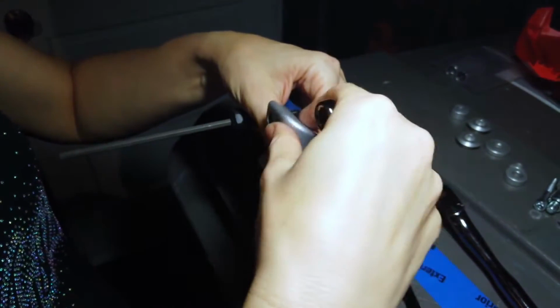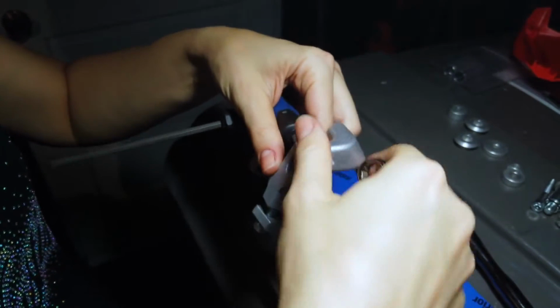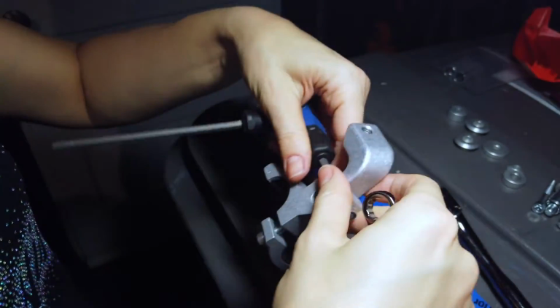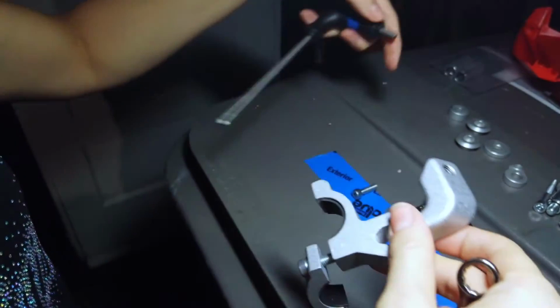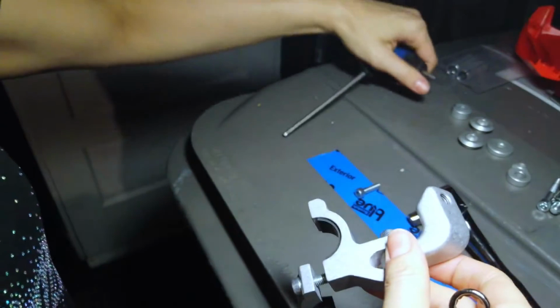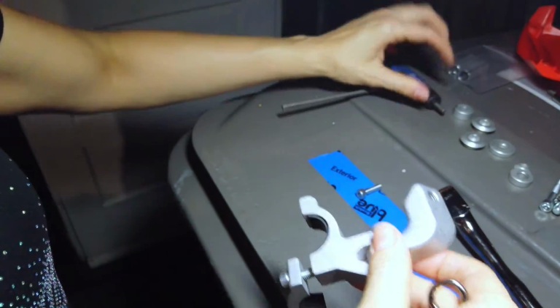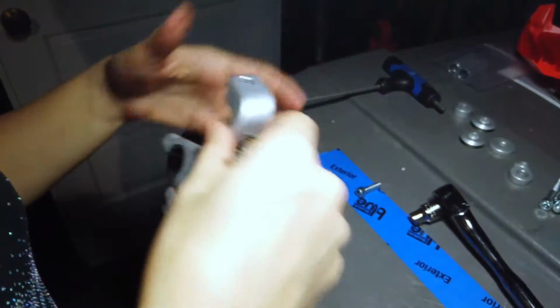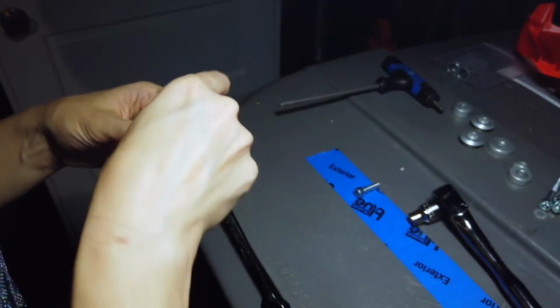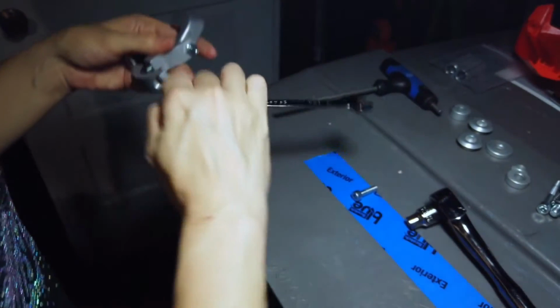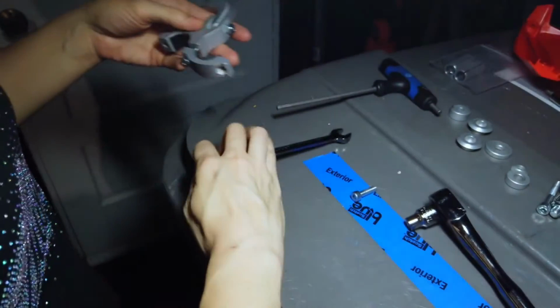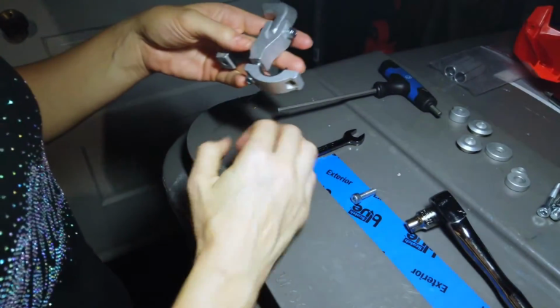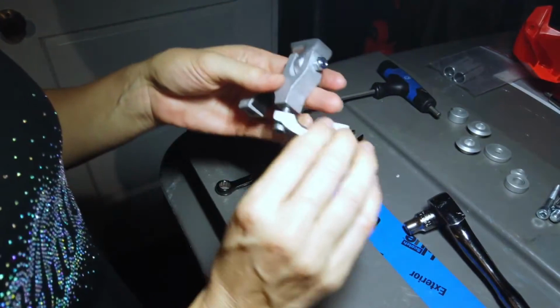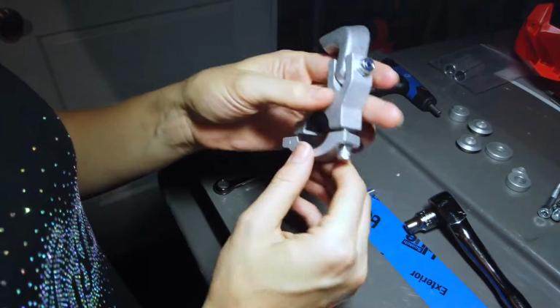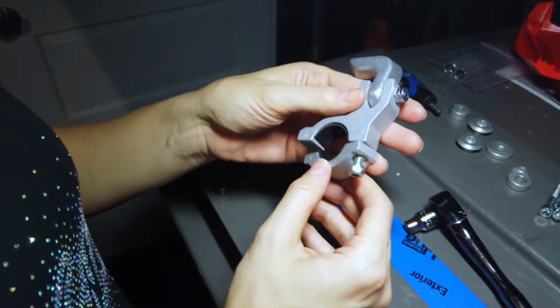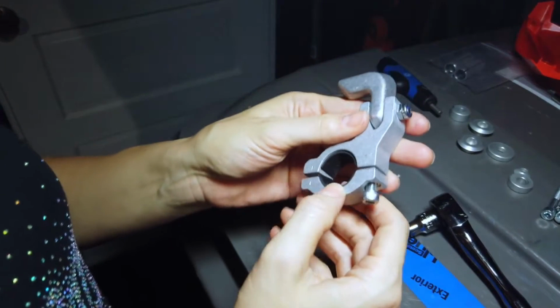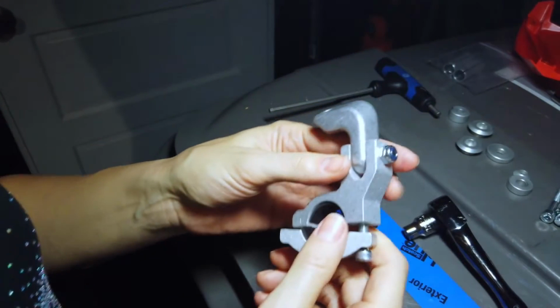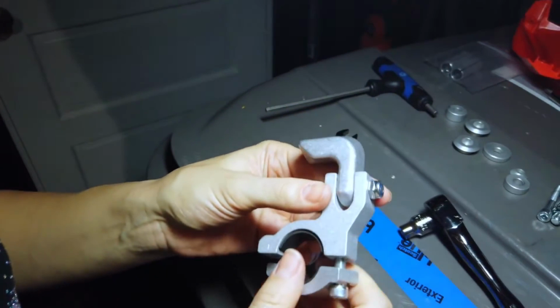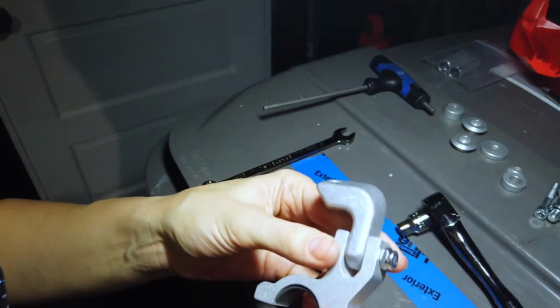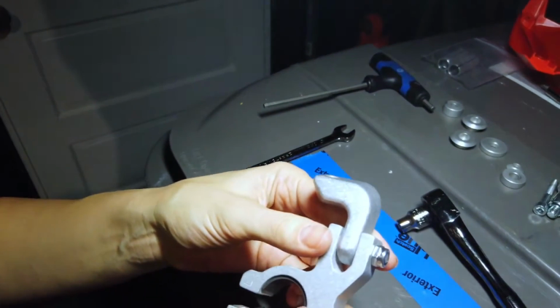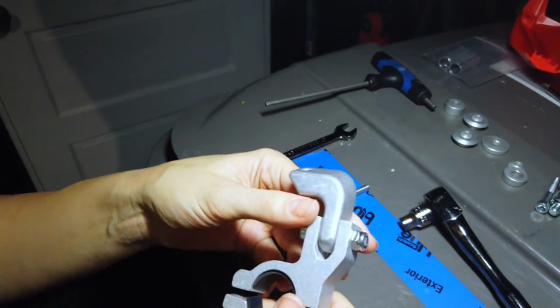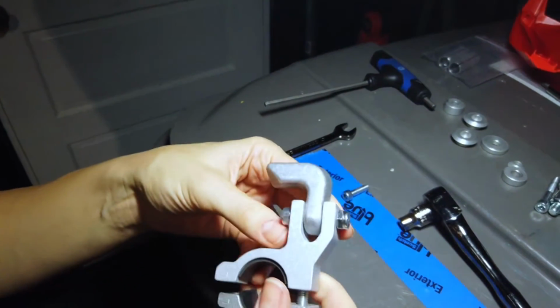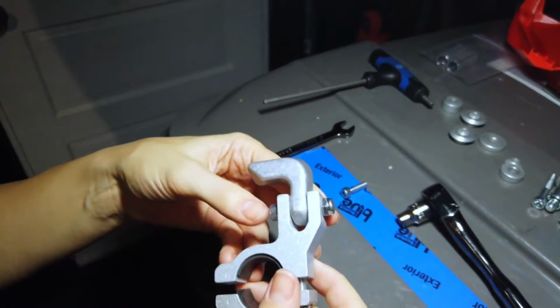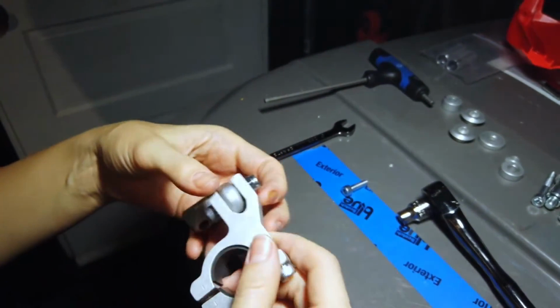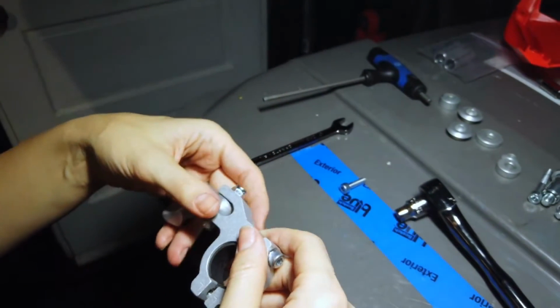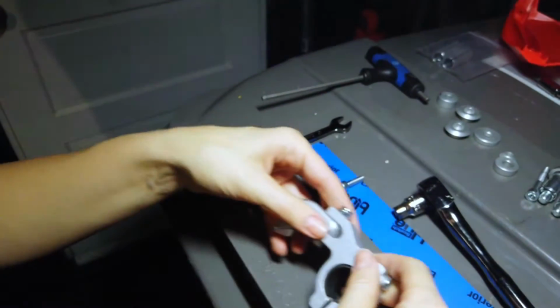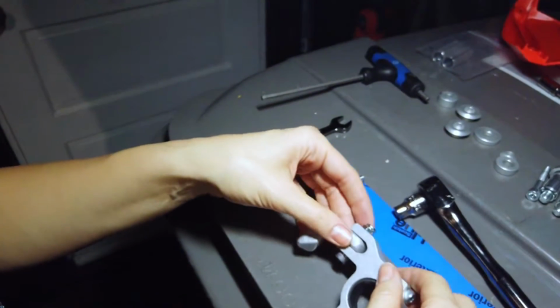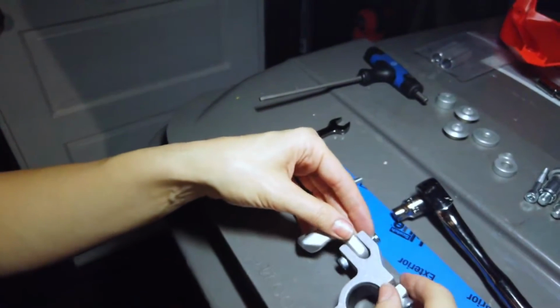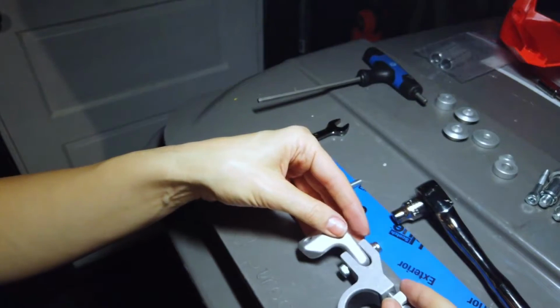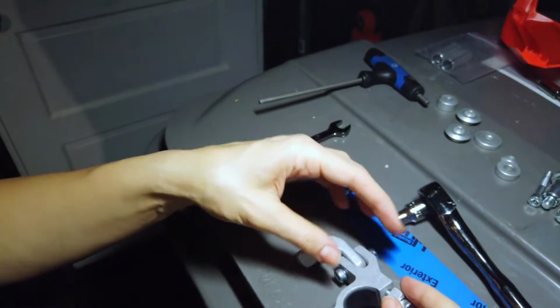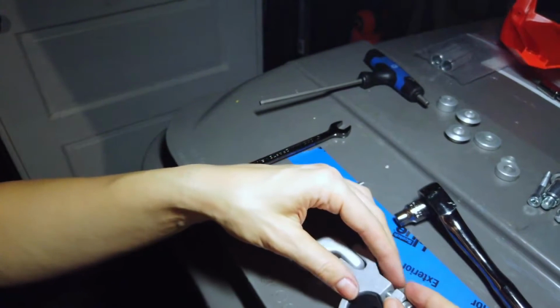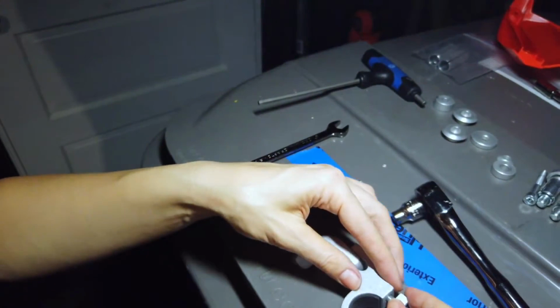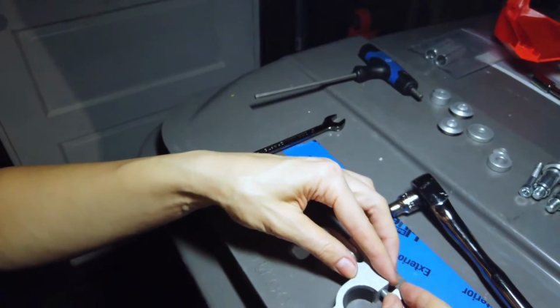Take the connector and turn it with the thin arm looking toward yourself. The right side connector will have a notched corner on the left. The left side connector will have a notched corner on the right.